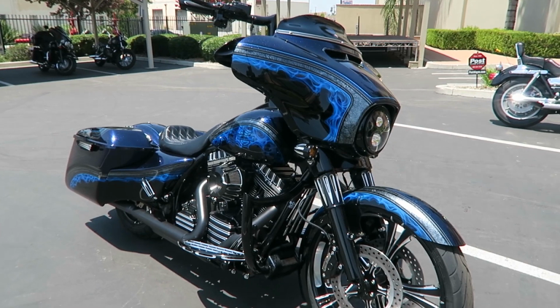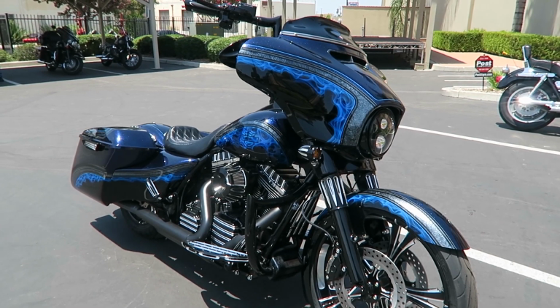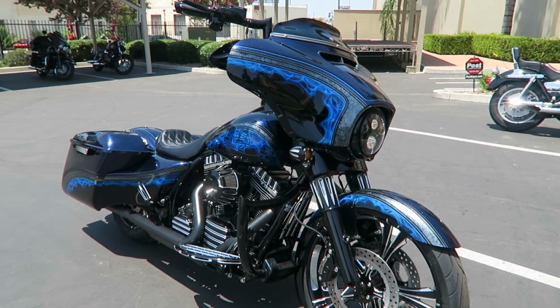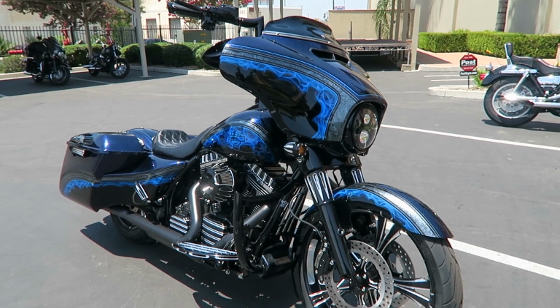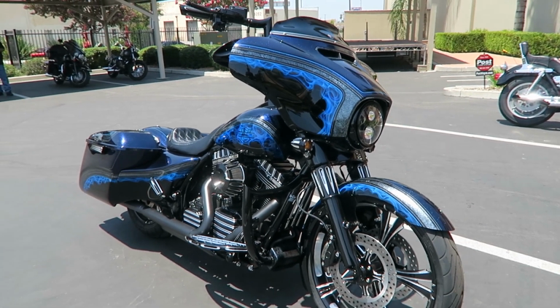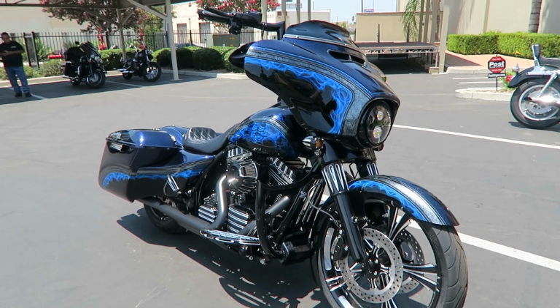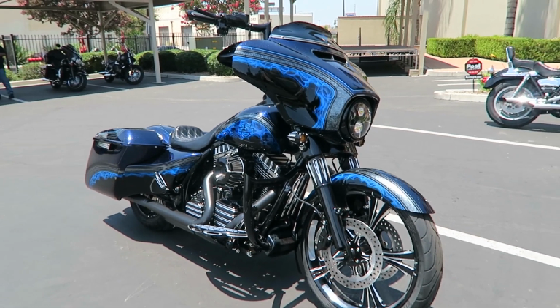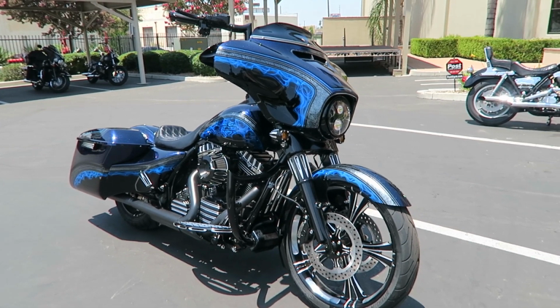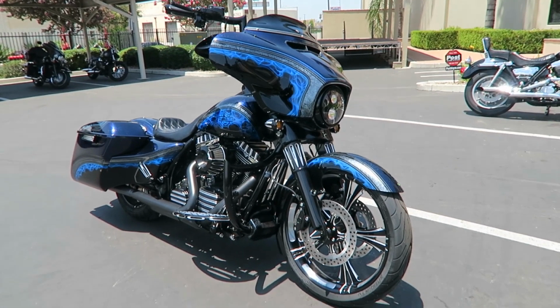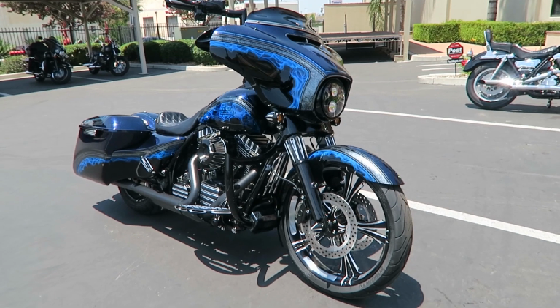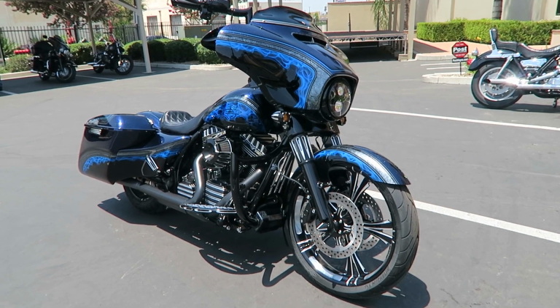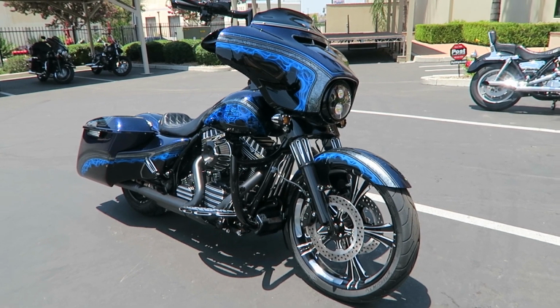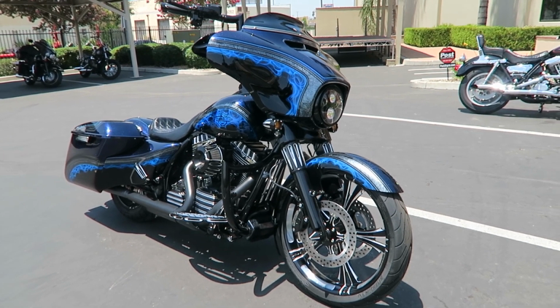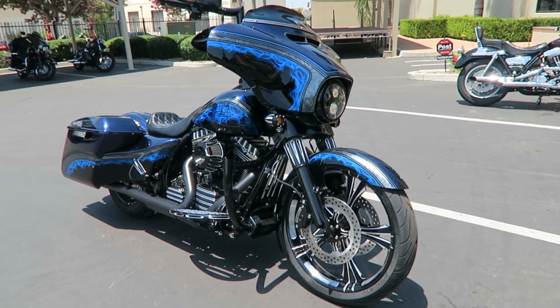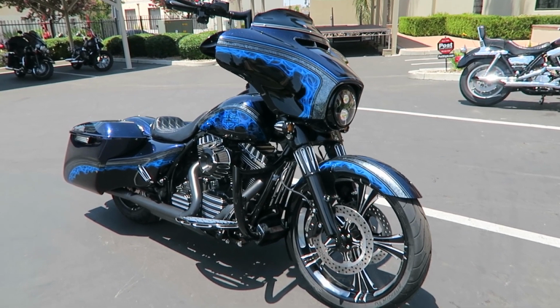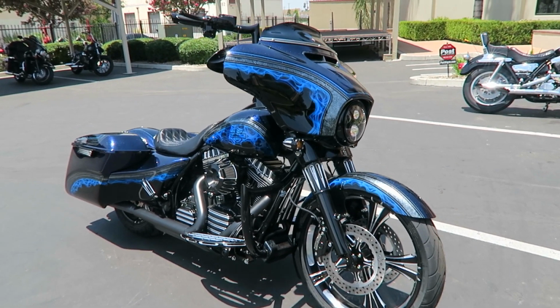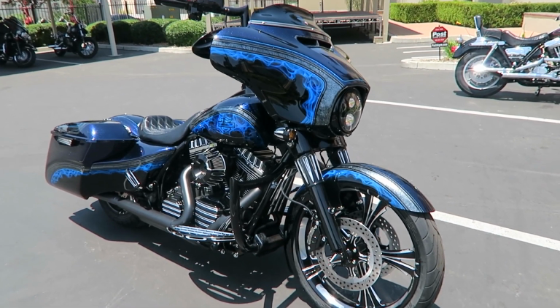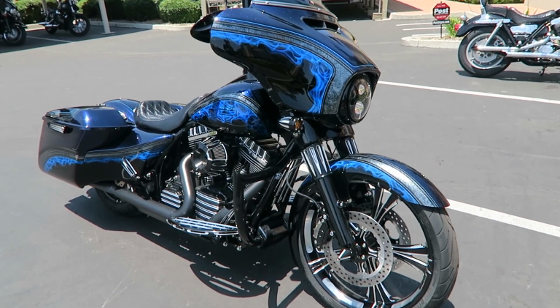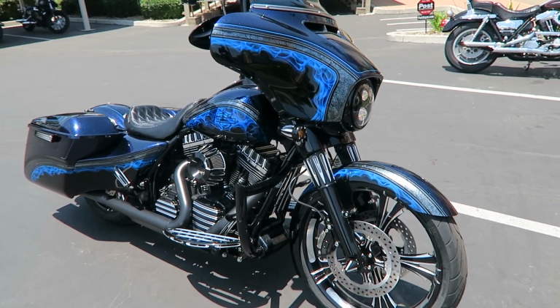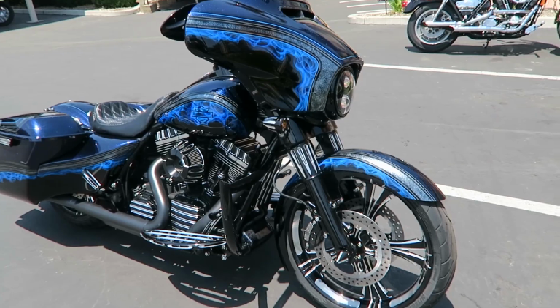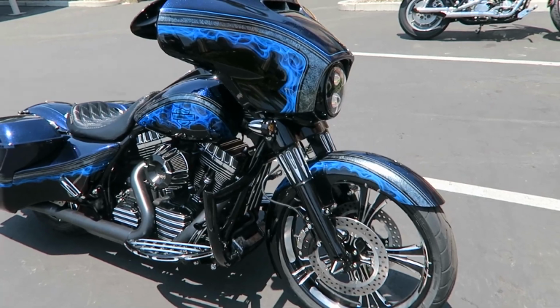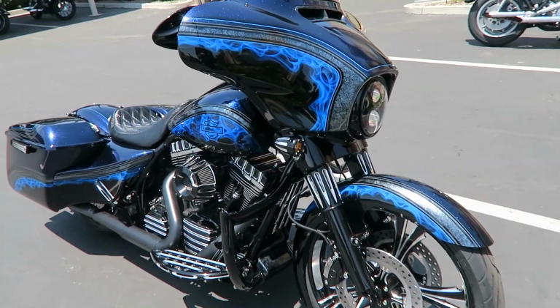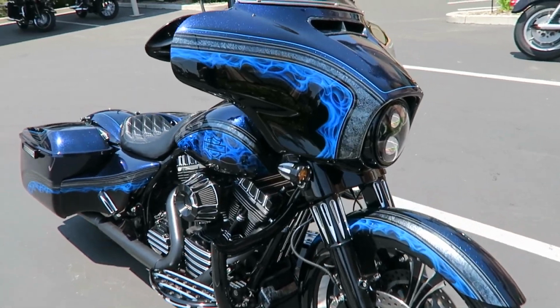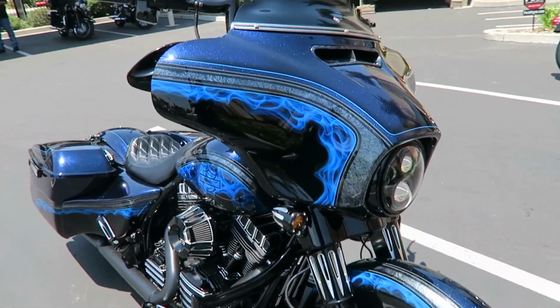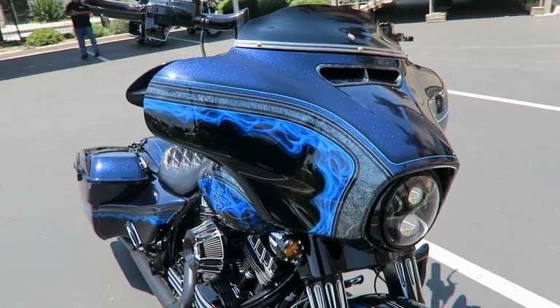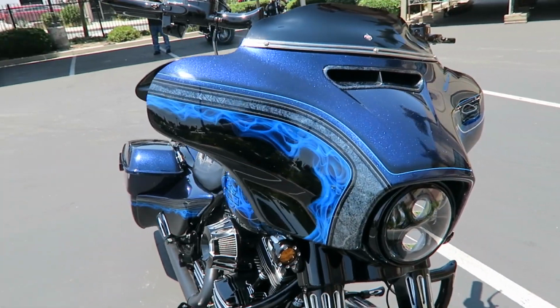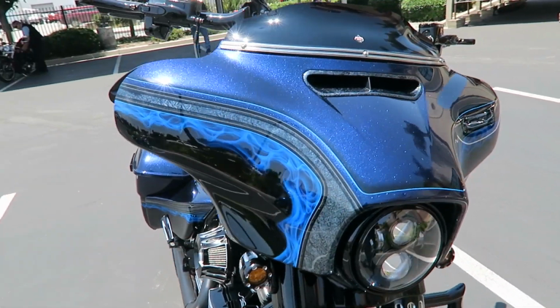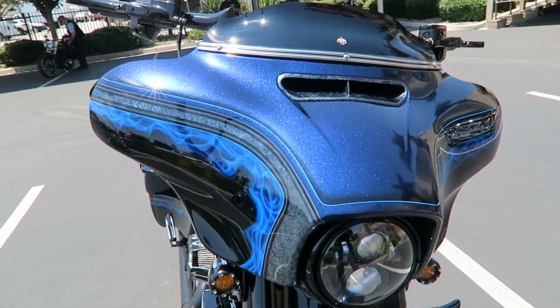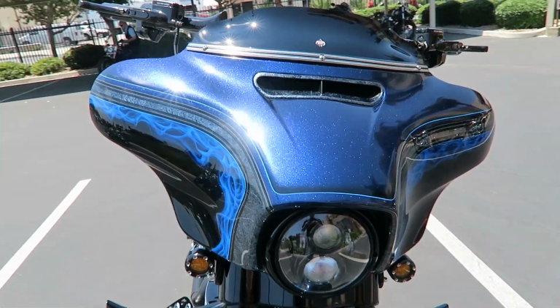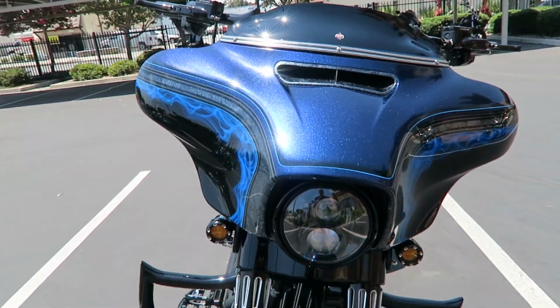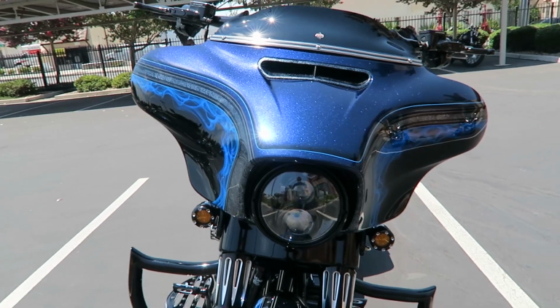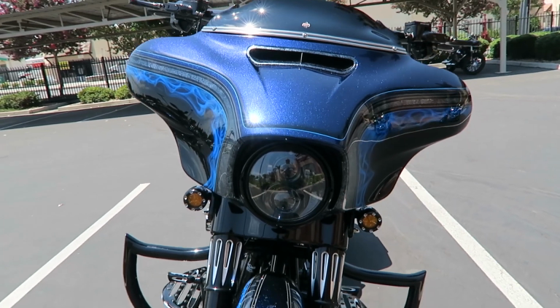What's up guys, Matt Laidlaw here coming to you from Laidlaw's Harley-Davidson, LA area's oldest, largest, and finest Harley-Davidson dealership. Whenever one of my customers does something real cool and special to their bike, I like to take some video footage of it and throw it up on the YouTube channel for you guys to check out.